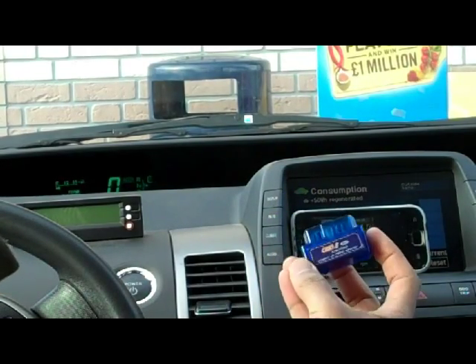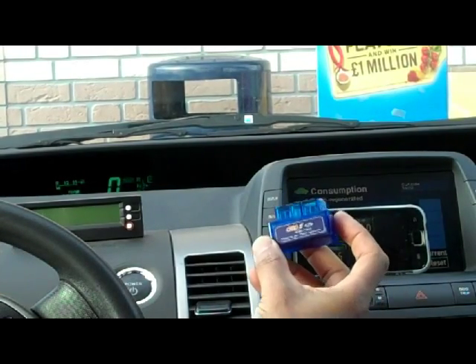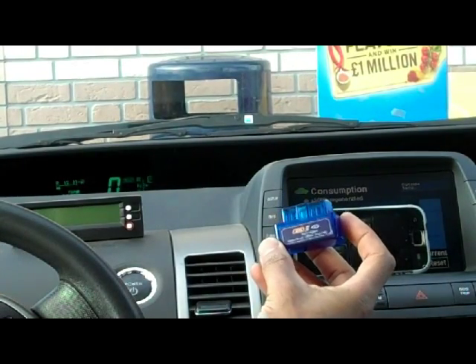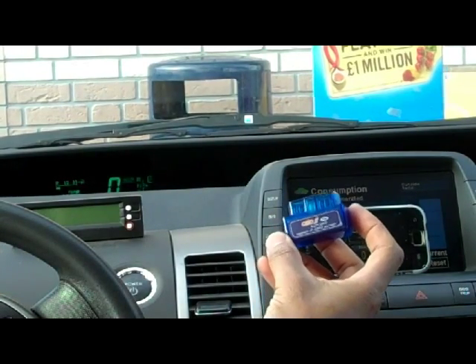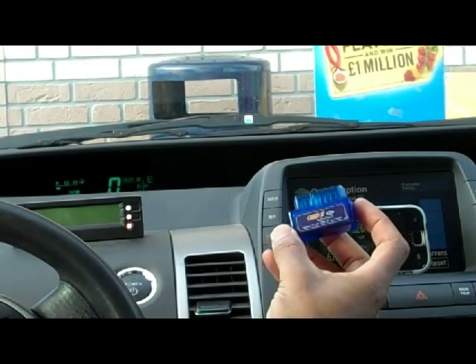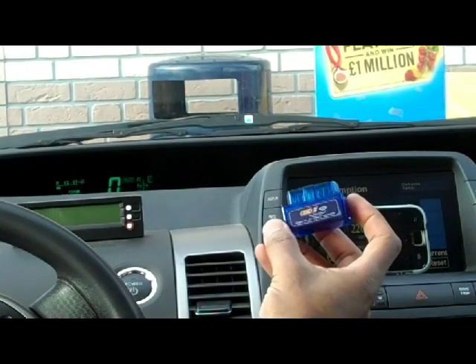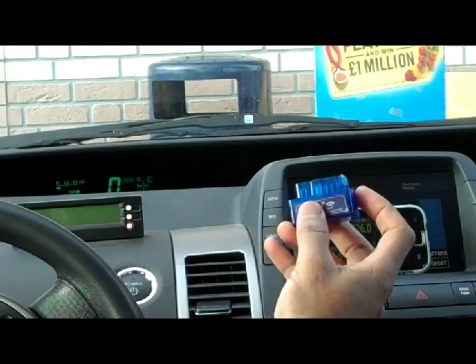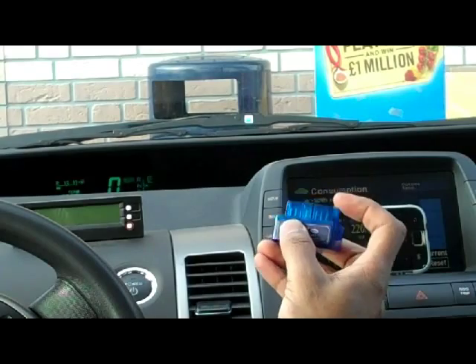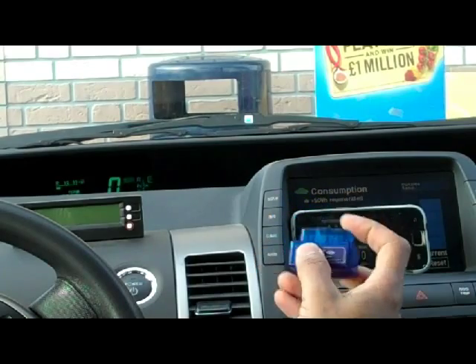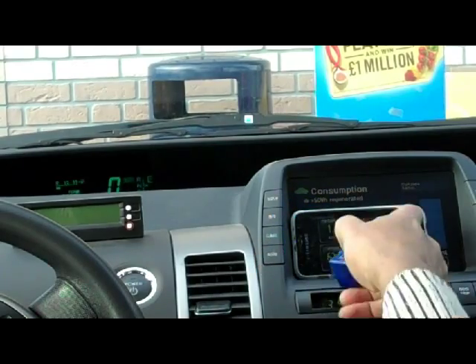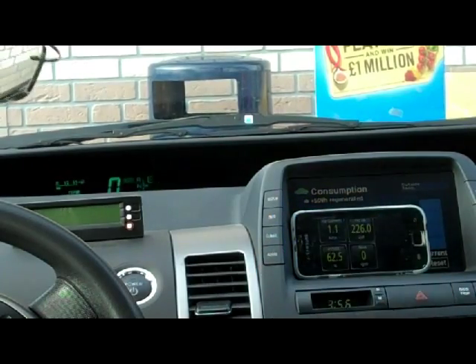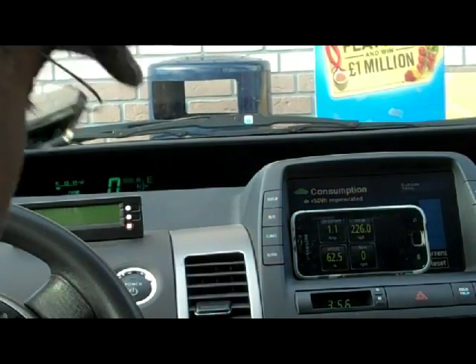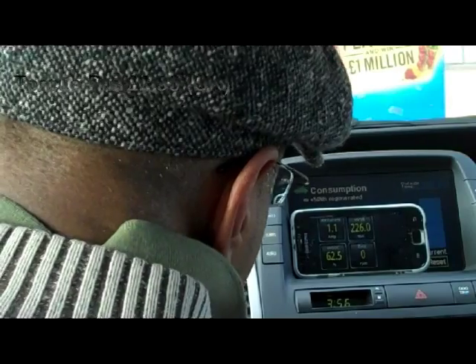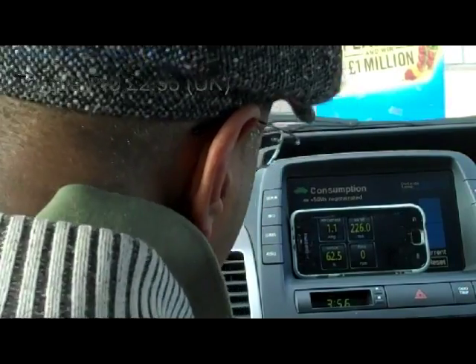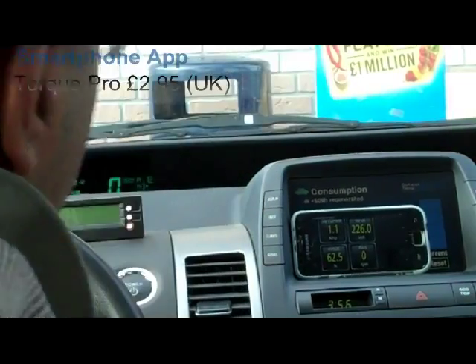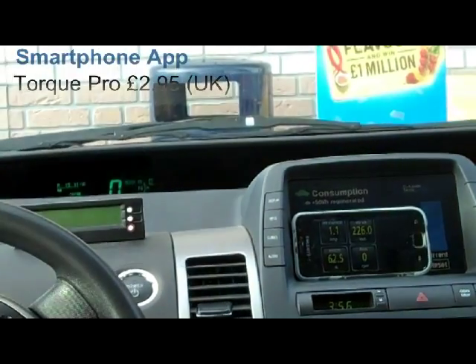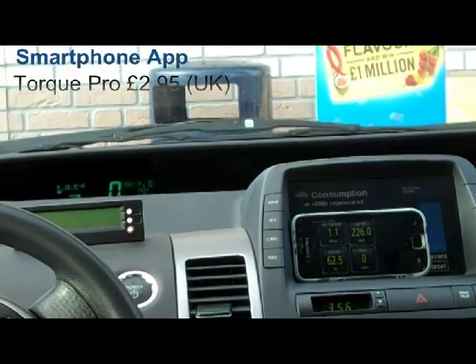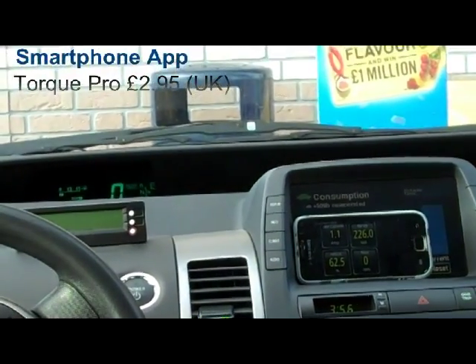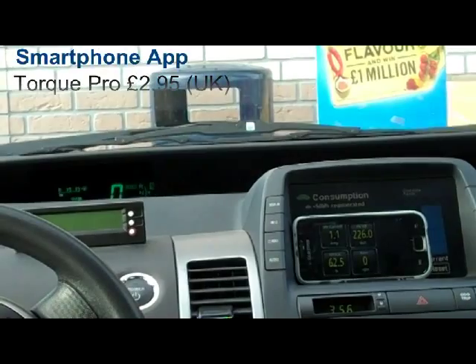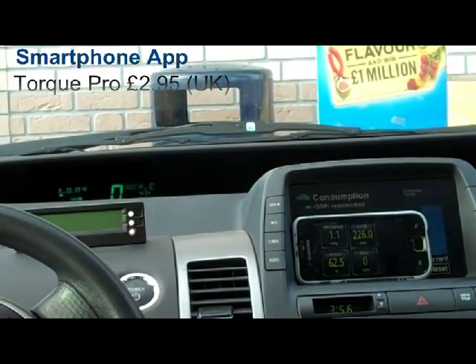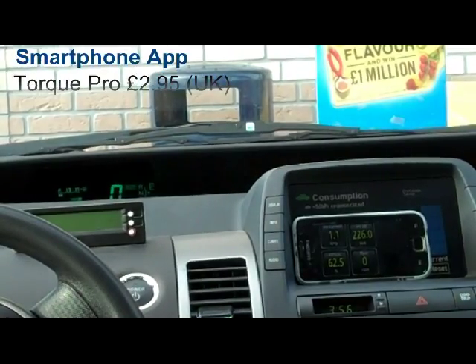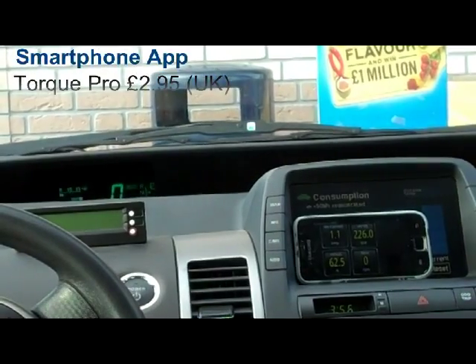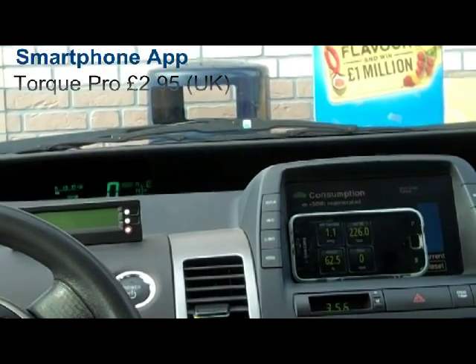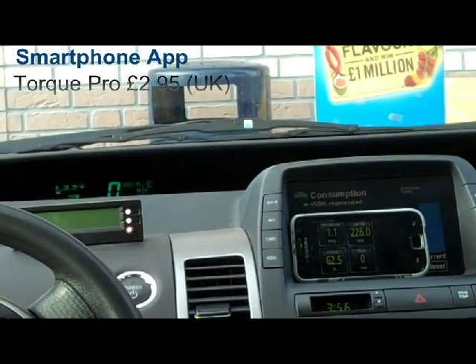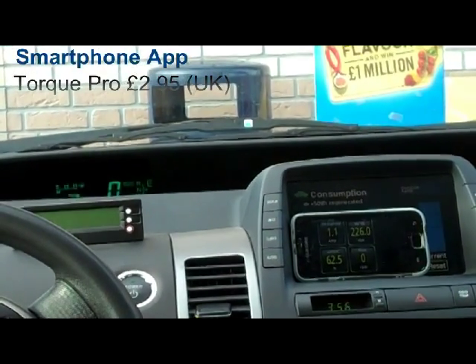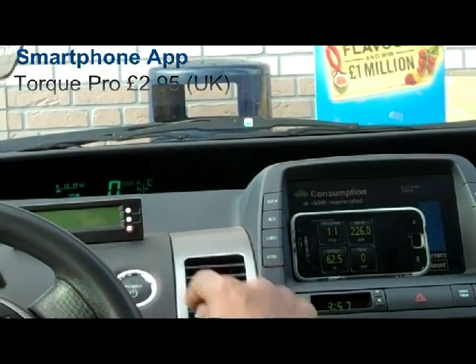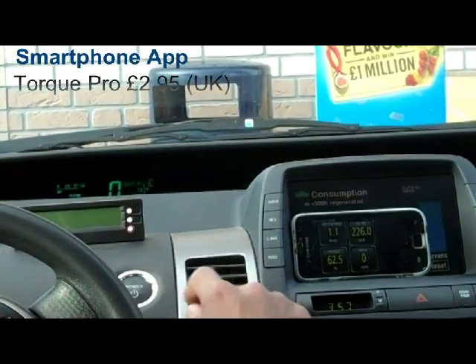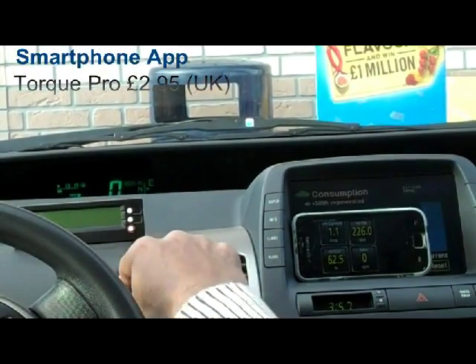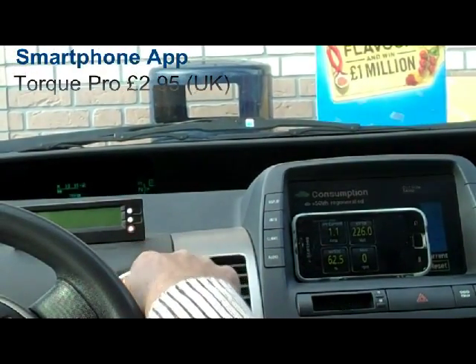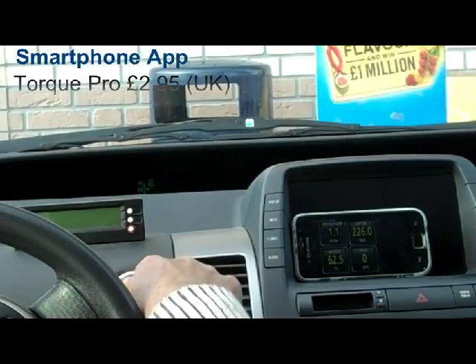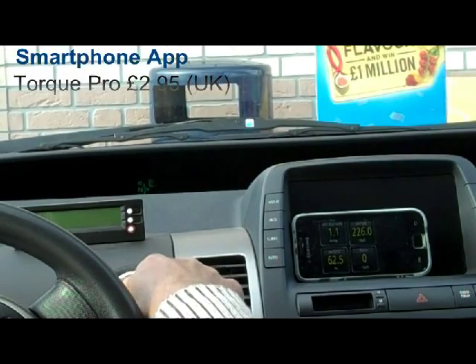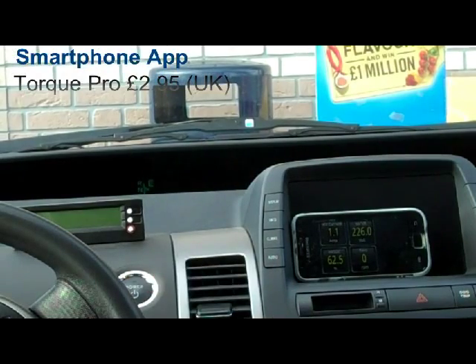This is the OB22 scanner that comes with the kit. It's Bluetooth — it uses a Bluetooth Torque Control app that you can download. It costs about two to three pounds. You can read codes from your Prius.